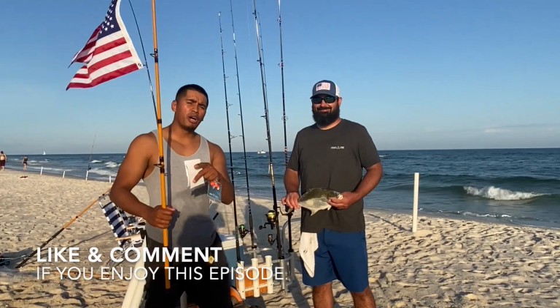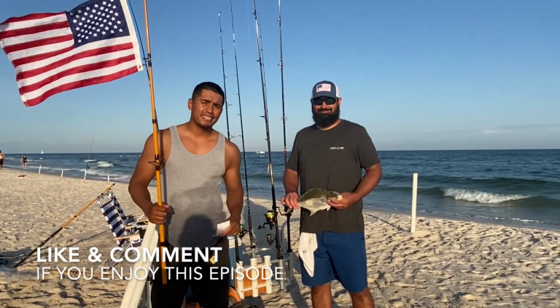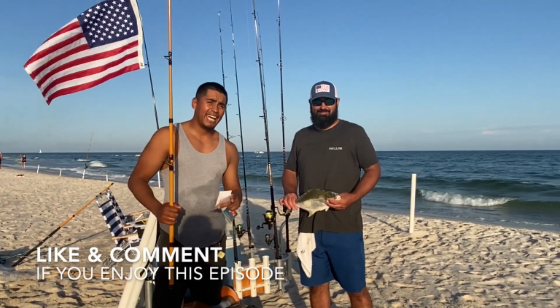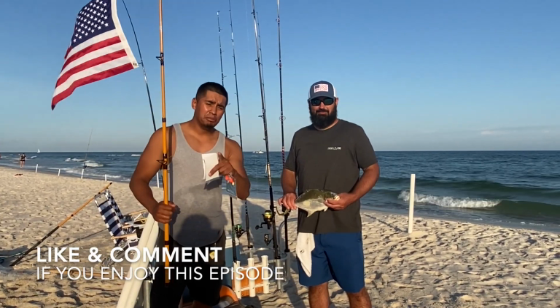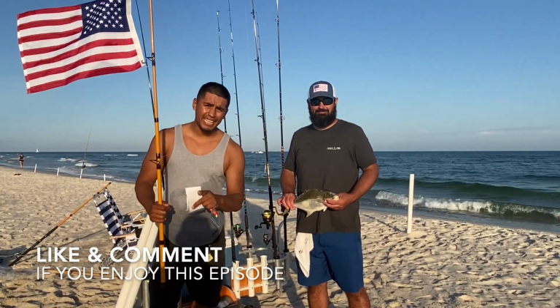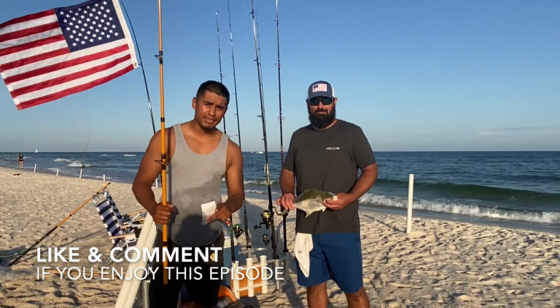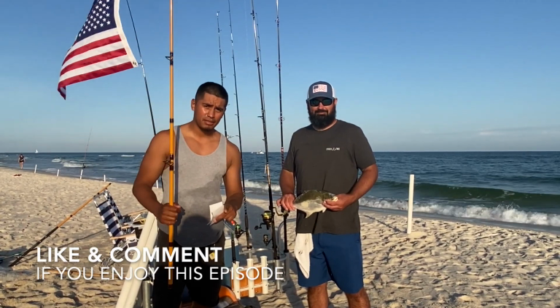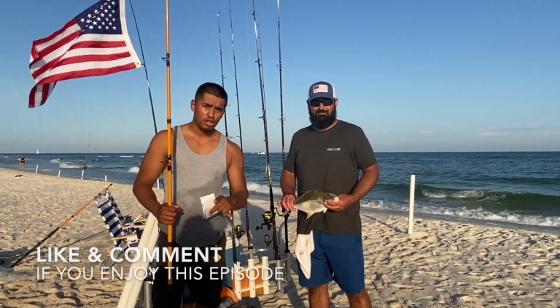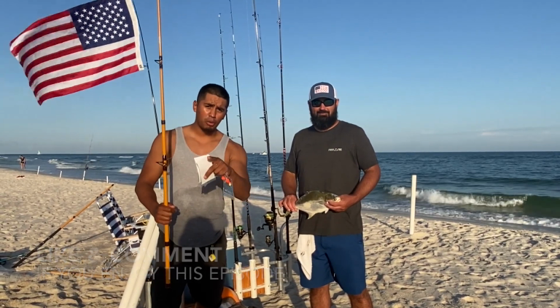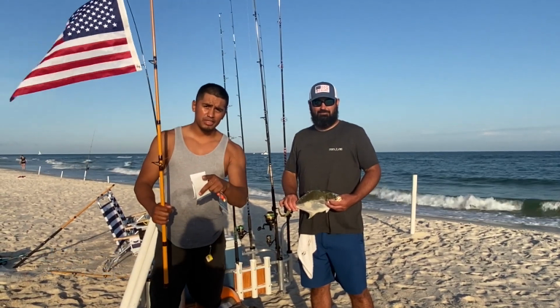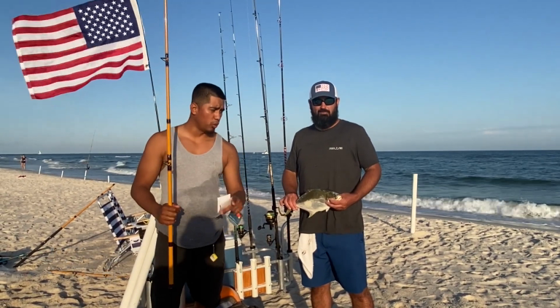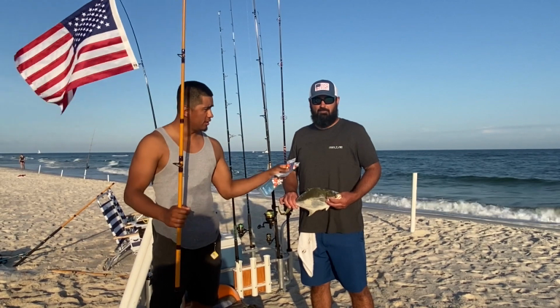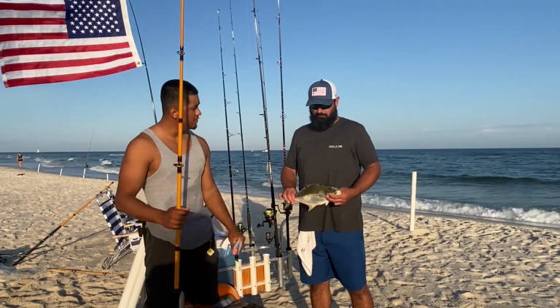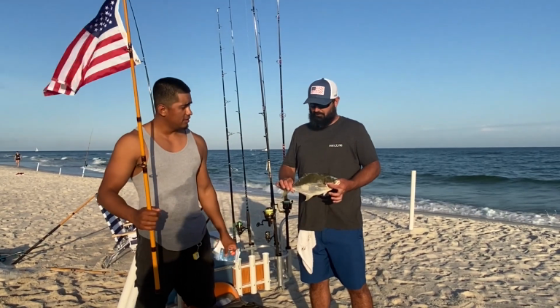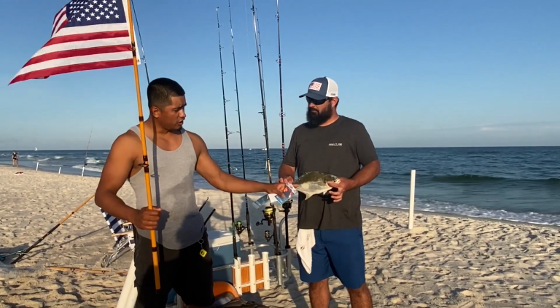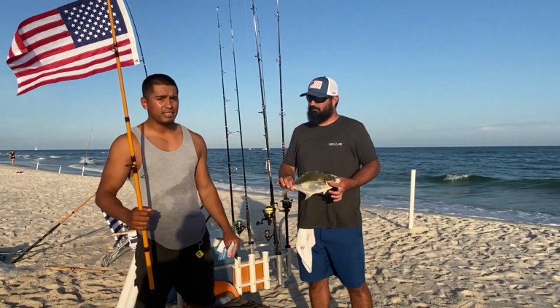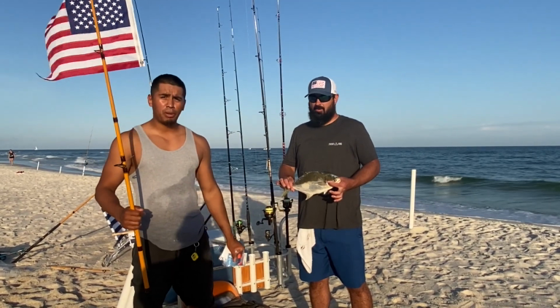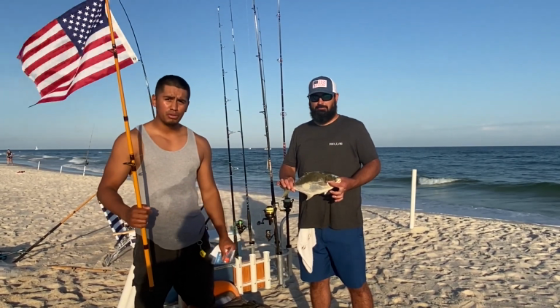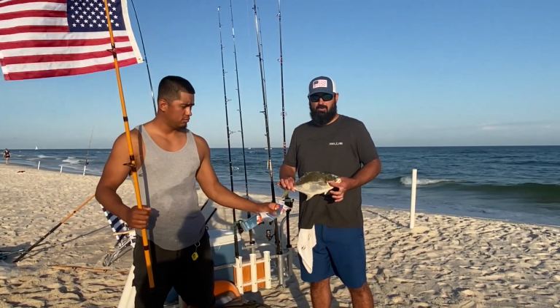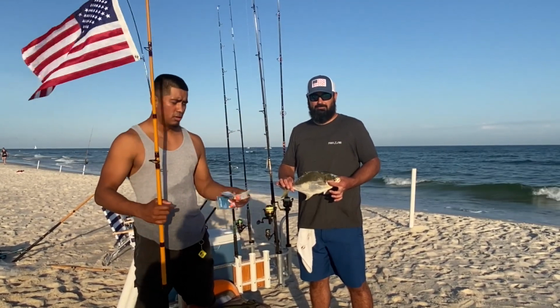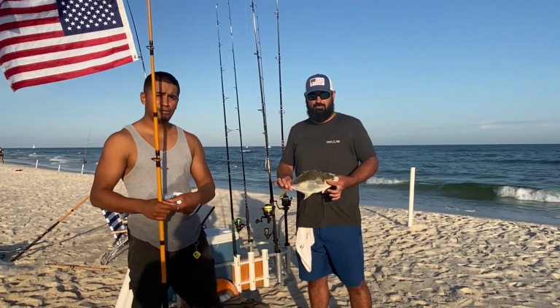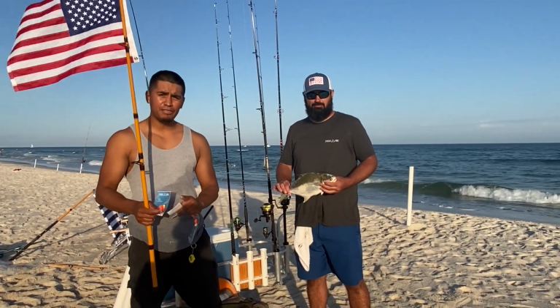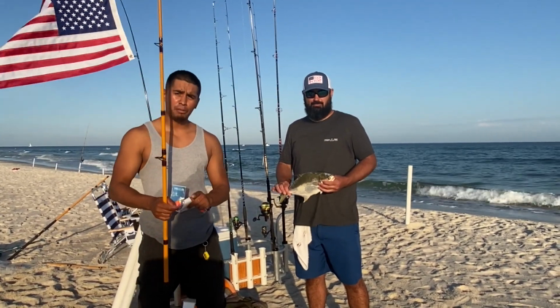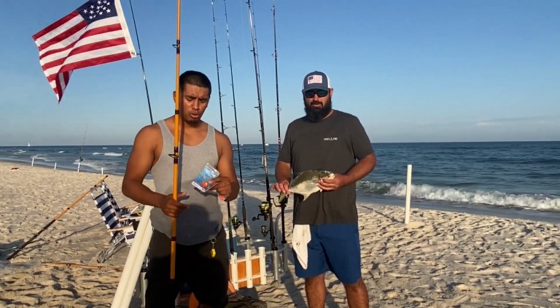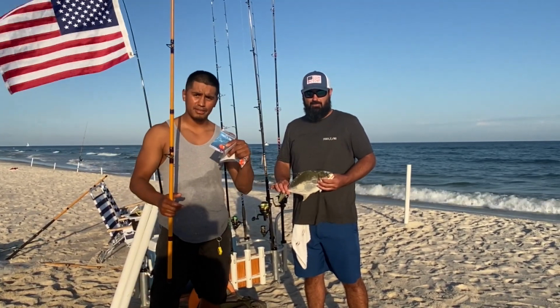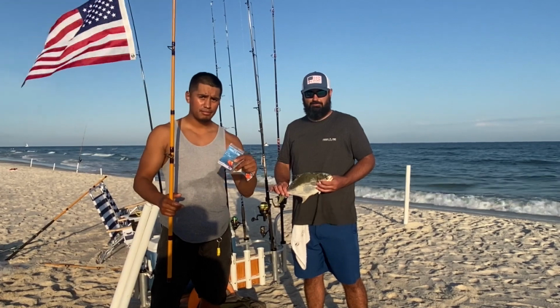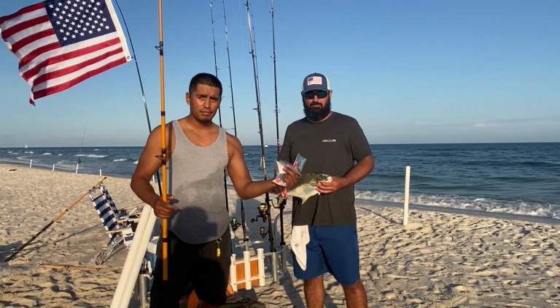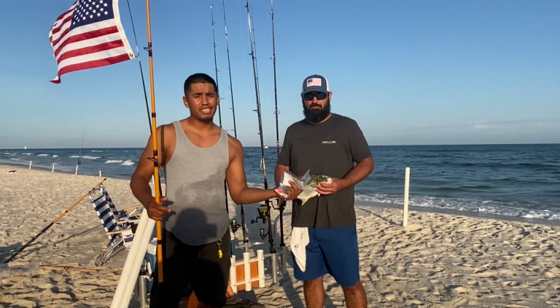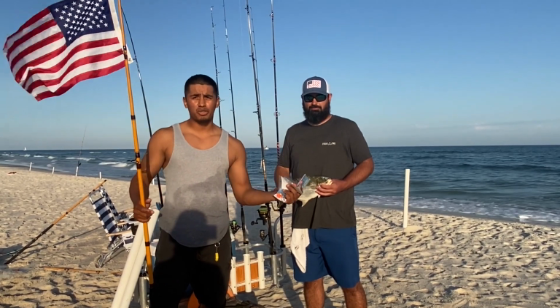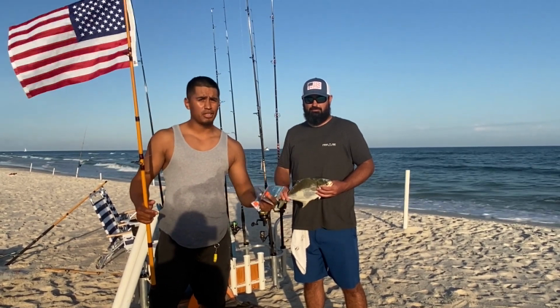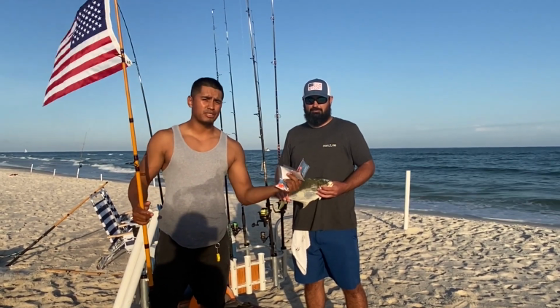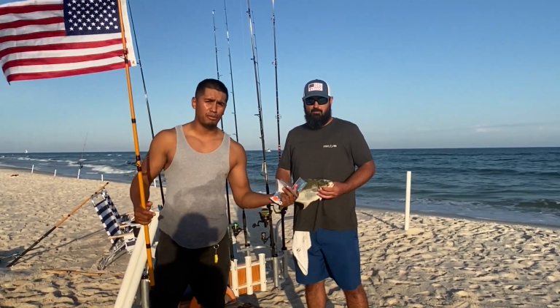It hasn't even been 10 minutes into this intro and James got a nice pompano on the Frisky Fins pompano rig. If you guys have not tried it, I don't know what you're waiting for.